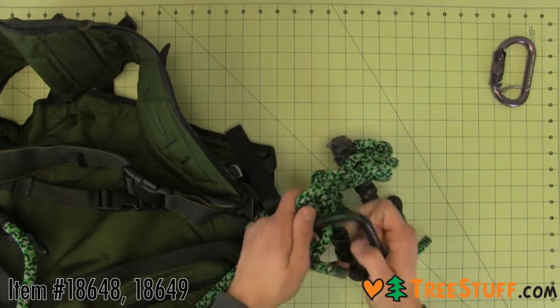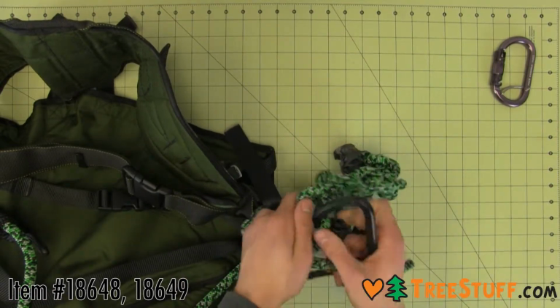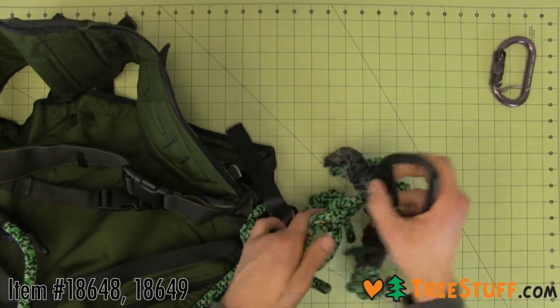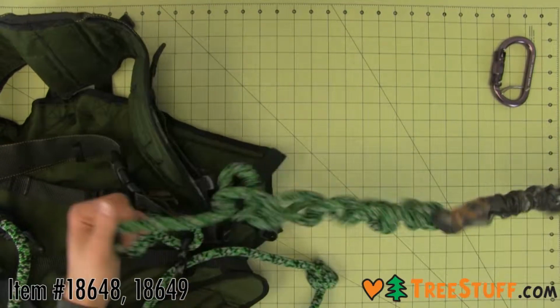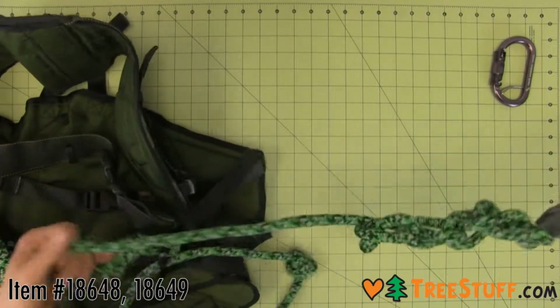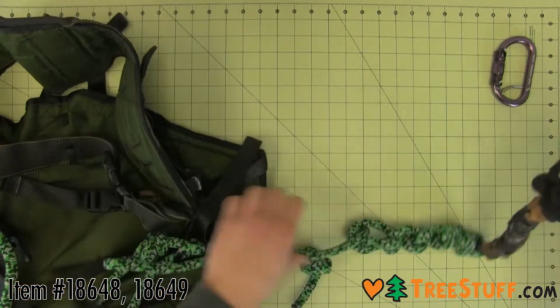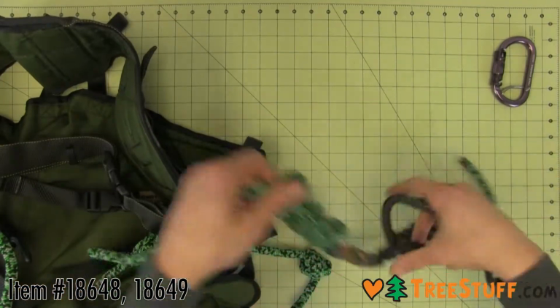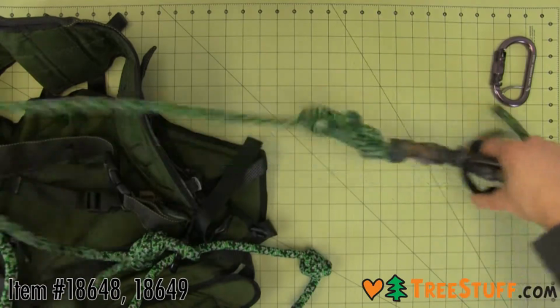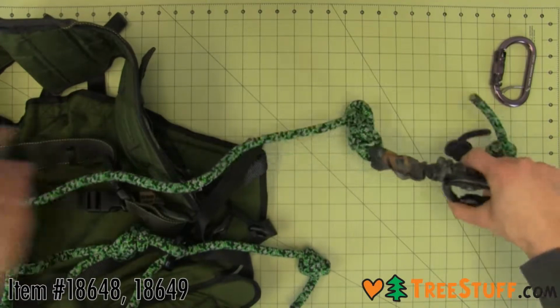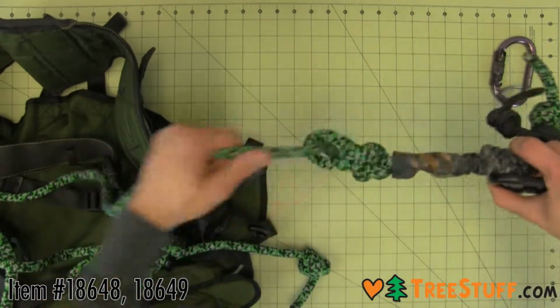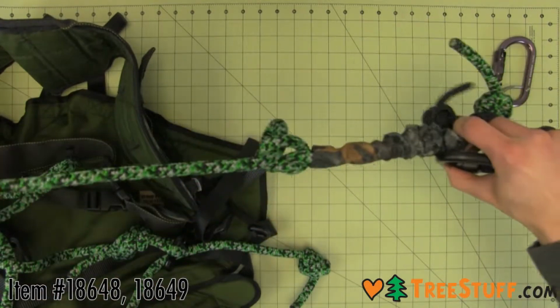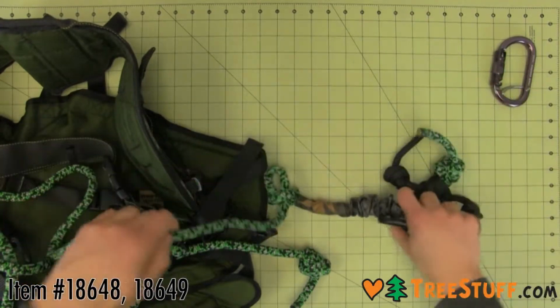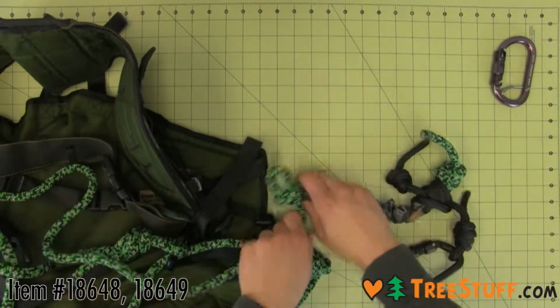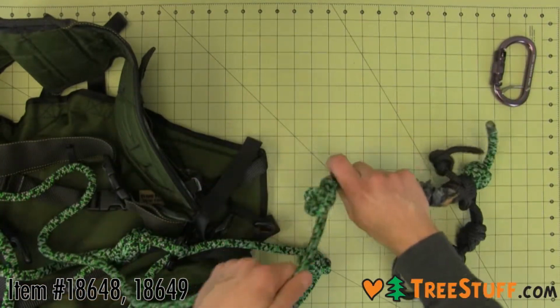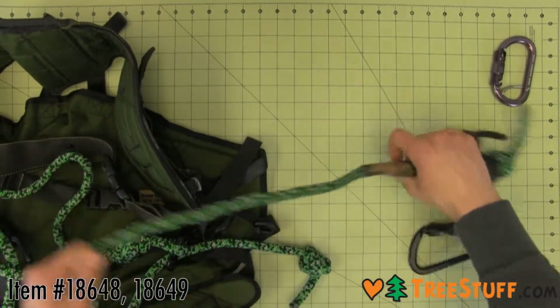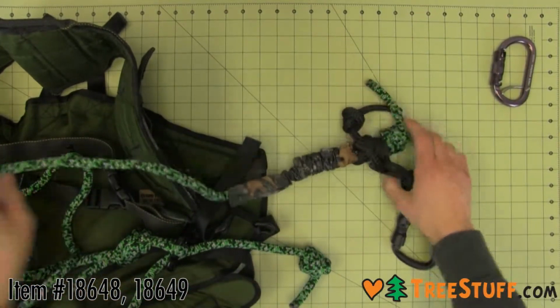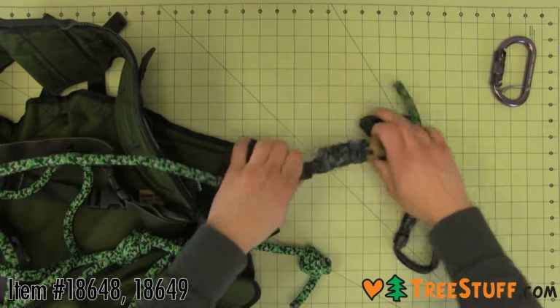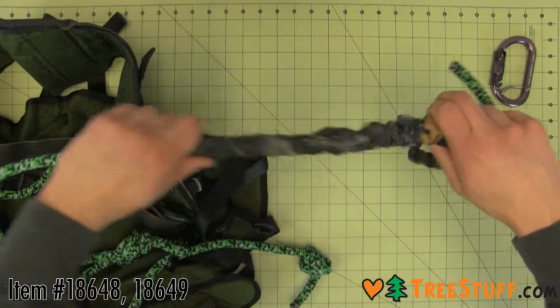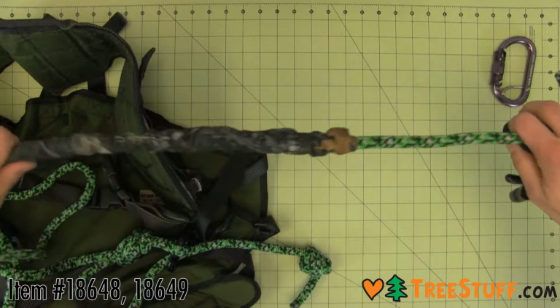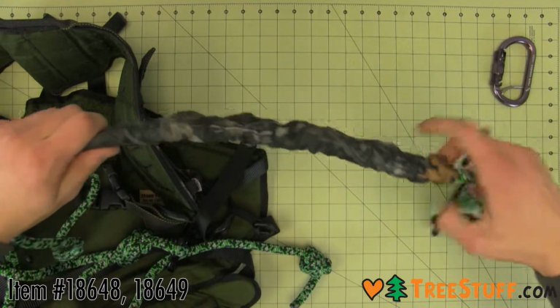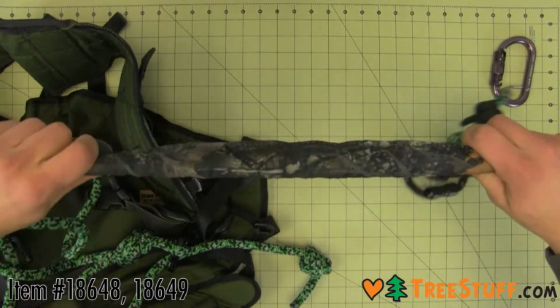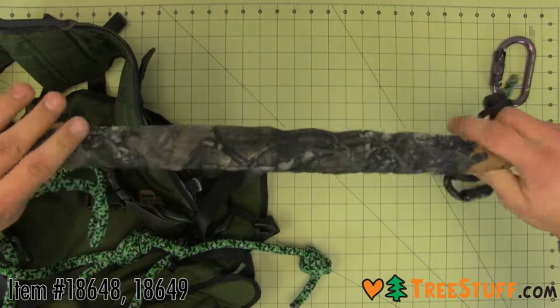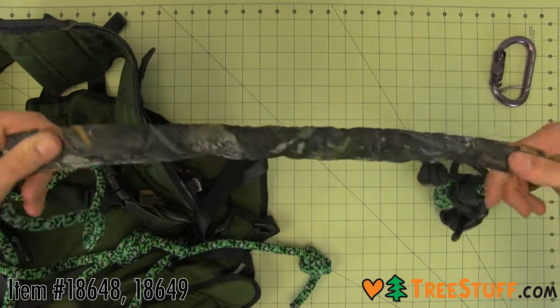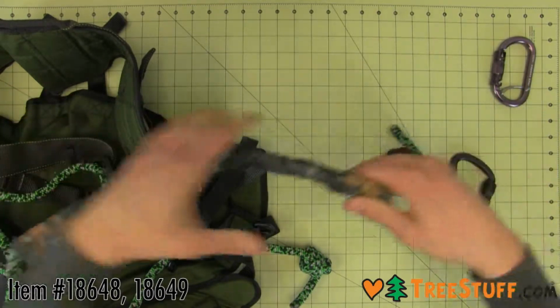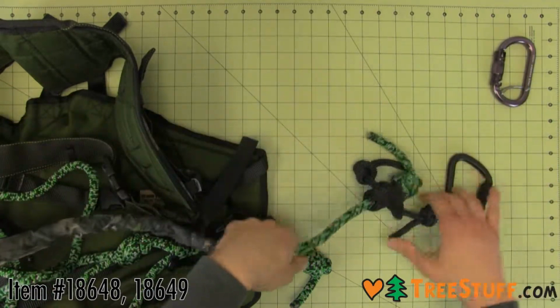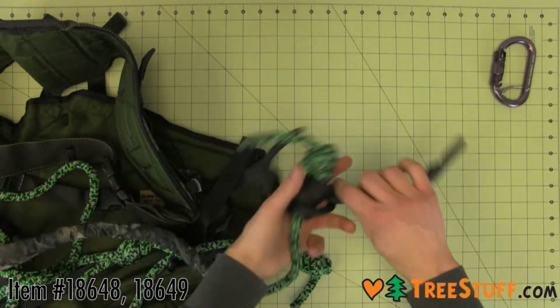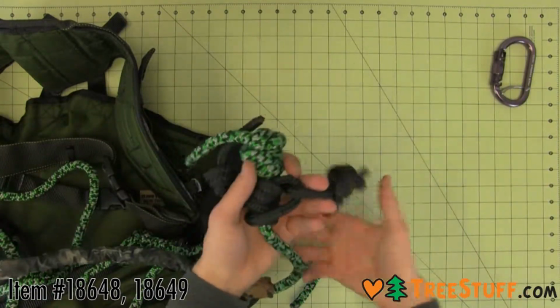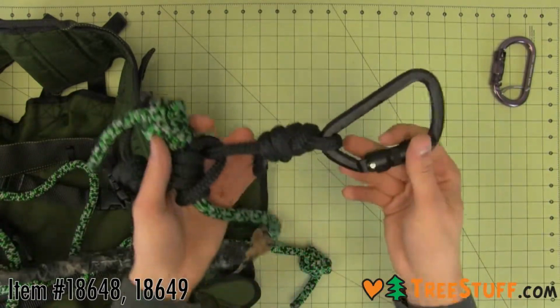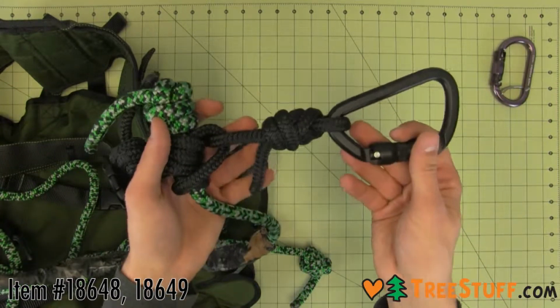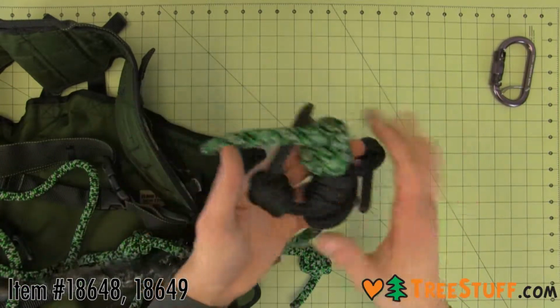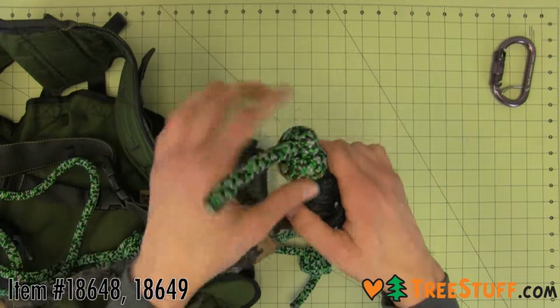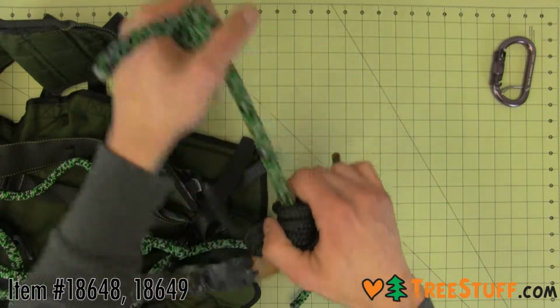The lineman's belt is a 10-foot length of Yale Bandit climbing rope tied to the D-ring of the Aero Evolution Saddle. It includes a camouflage sleeve to protect the rope and the tree from abrasion. The other end has a Blake's hitch connected to a double action carabiner, making it fully adjustable.